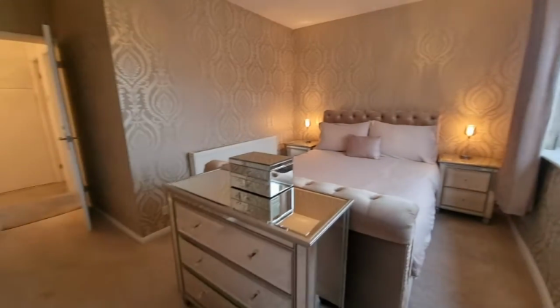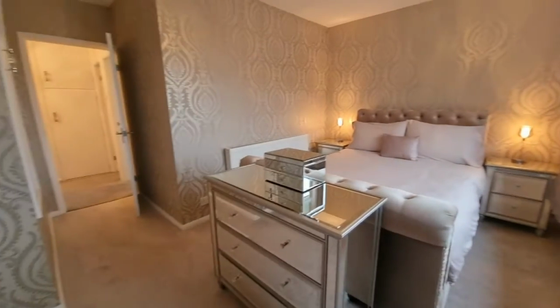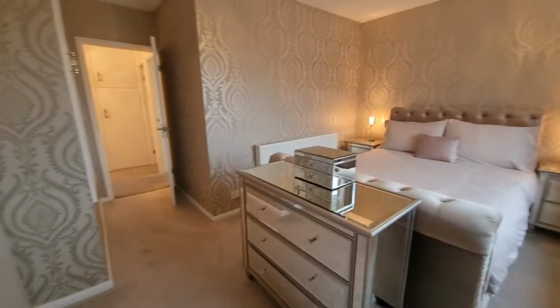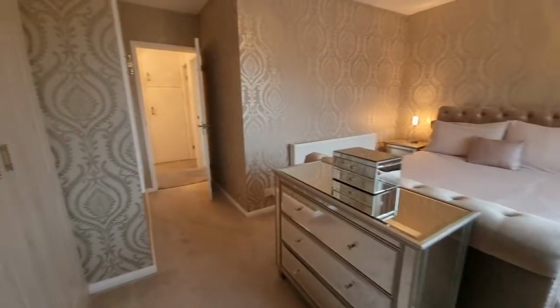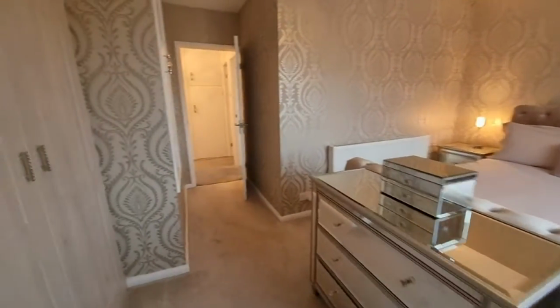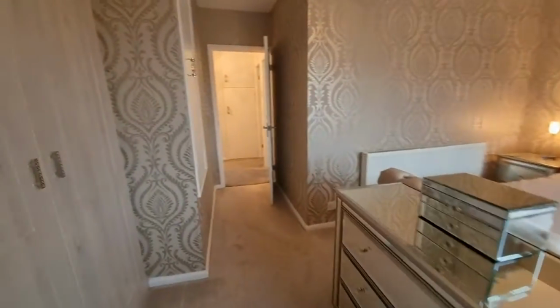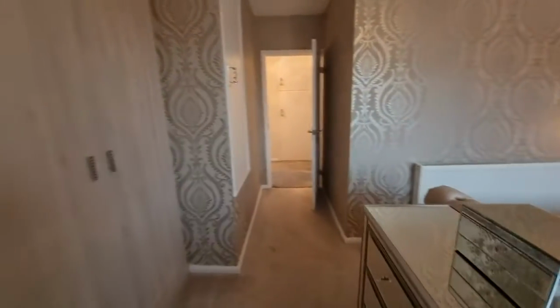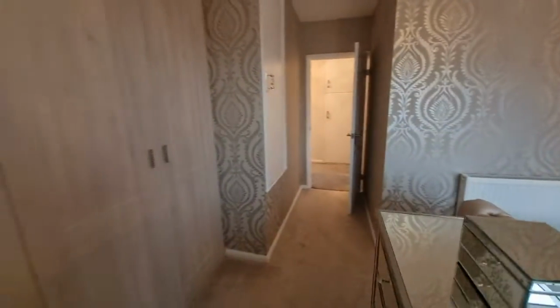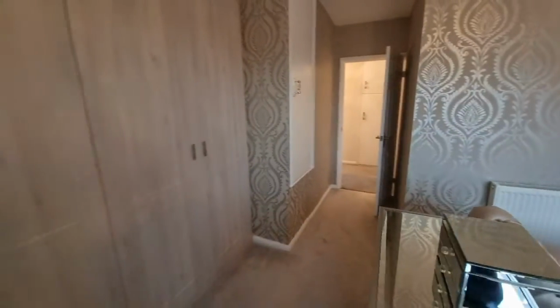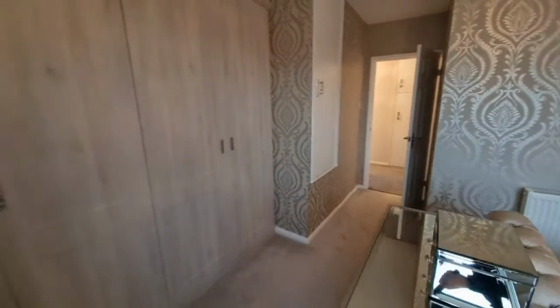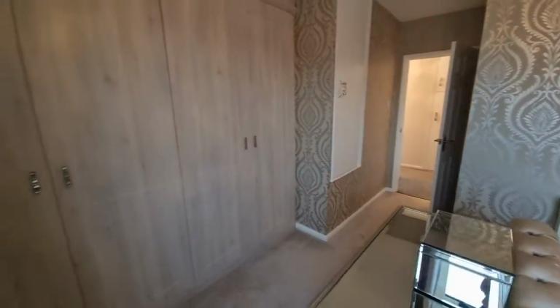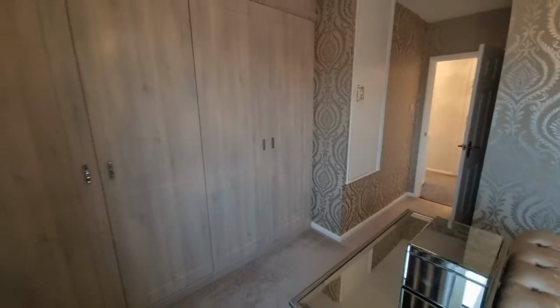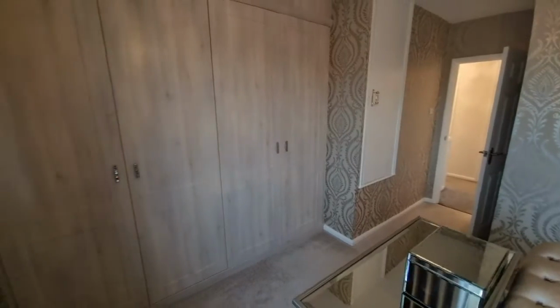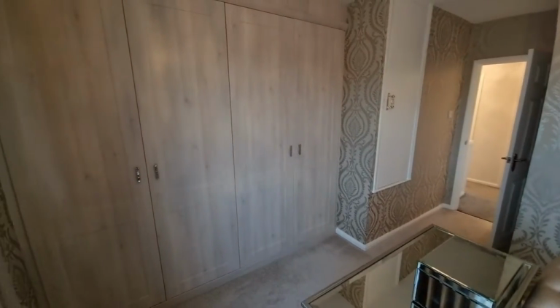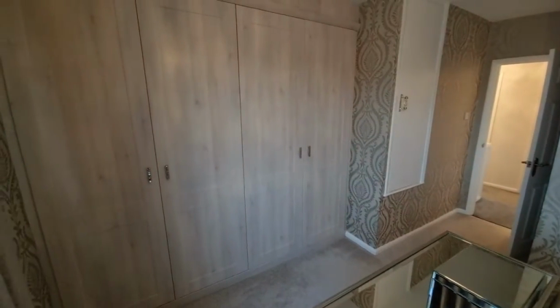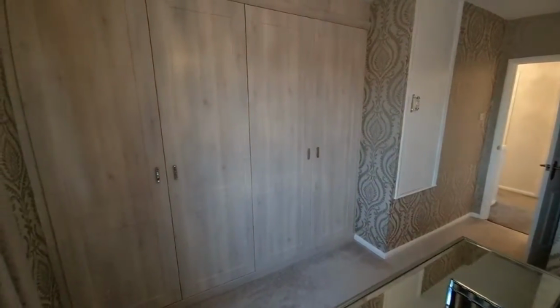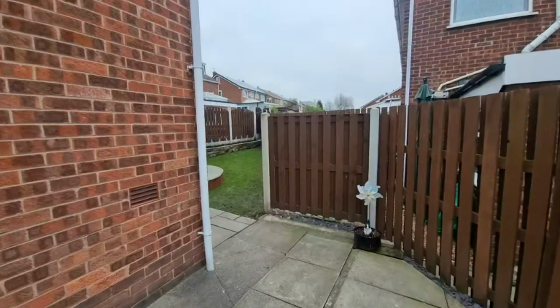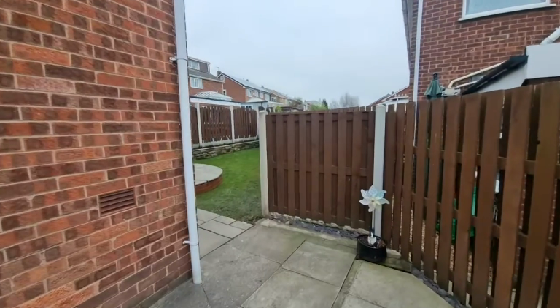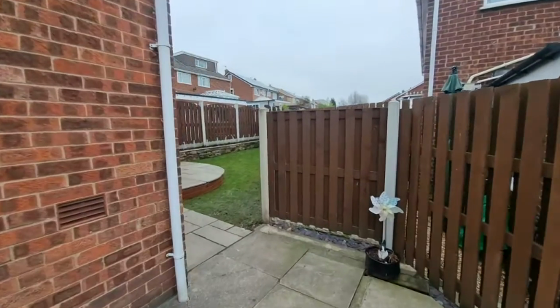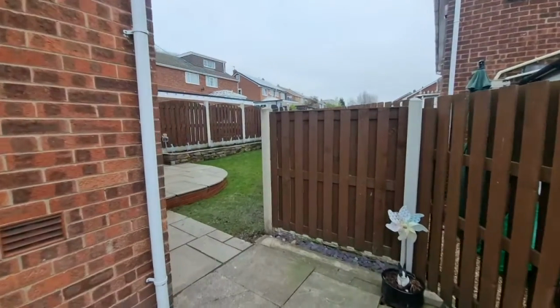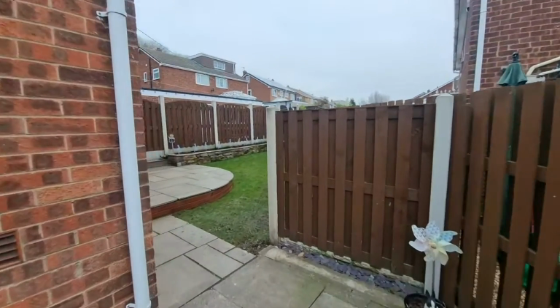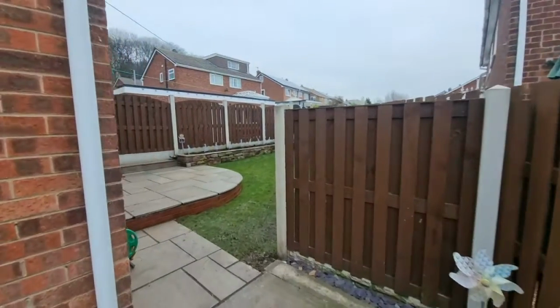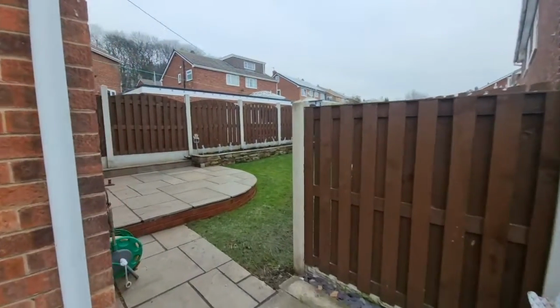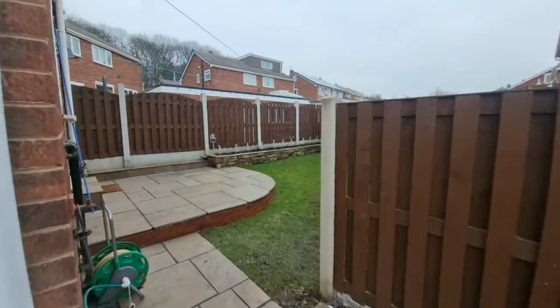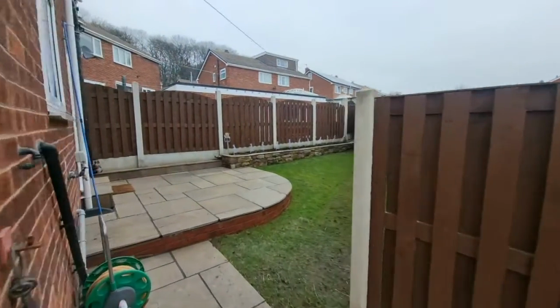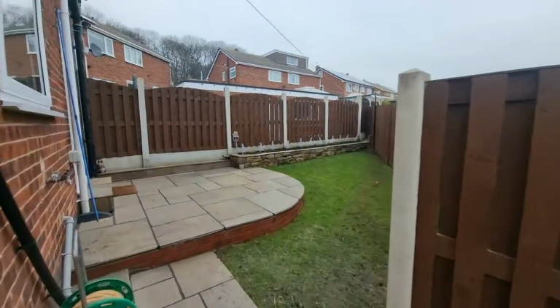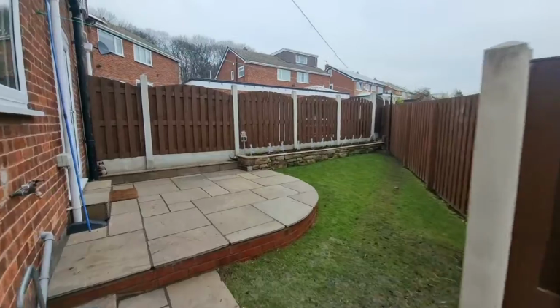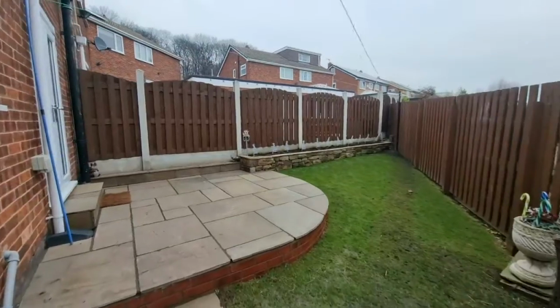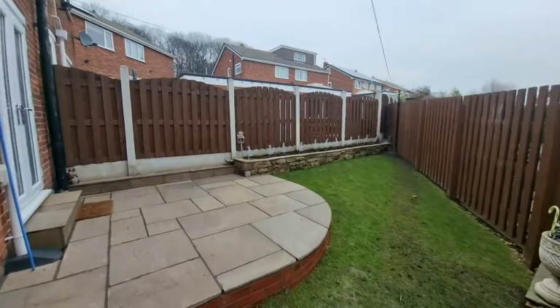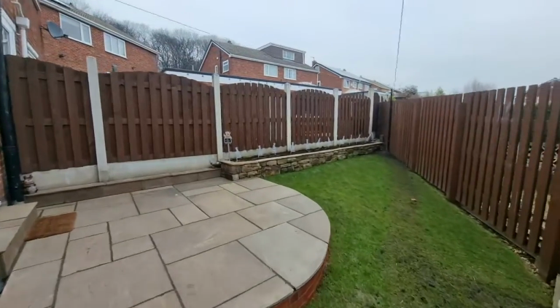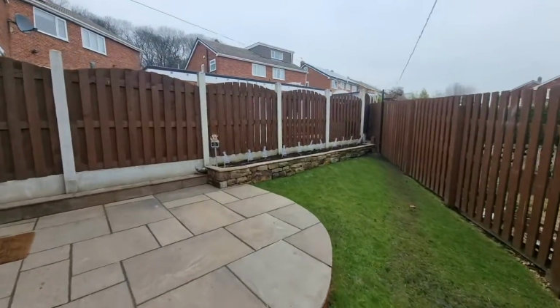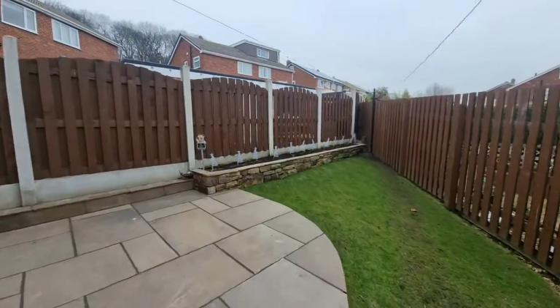Moving outside to the front of the property there is a garden, but there's also off-street parking. To the rear is a really nice enclosed garden with a patio and then an area which is lawned.